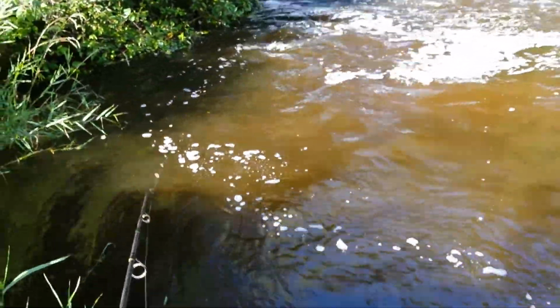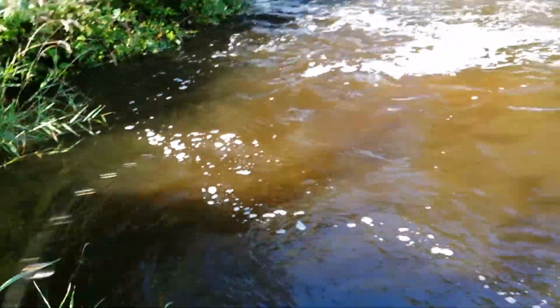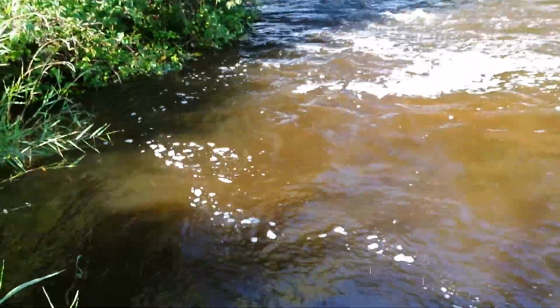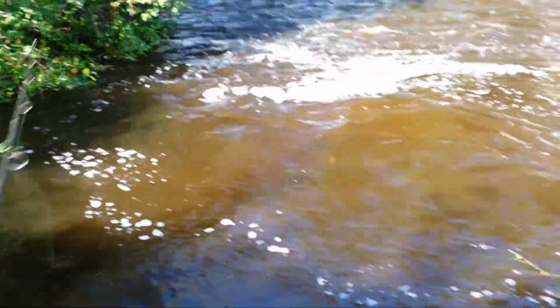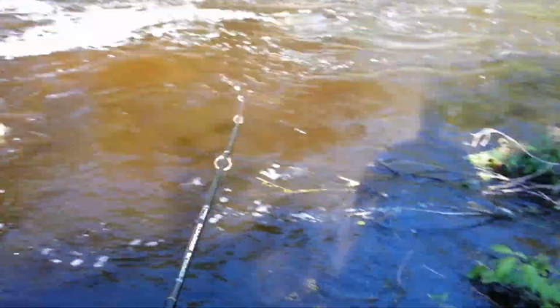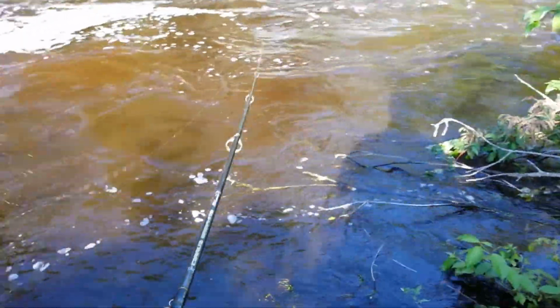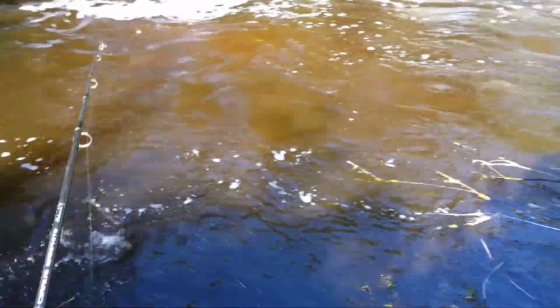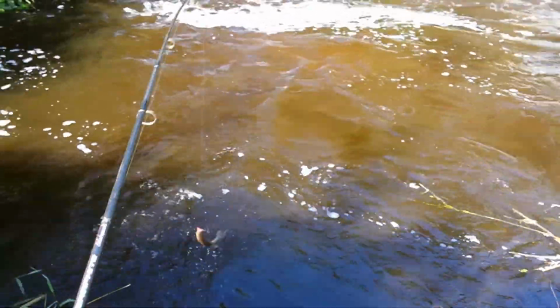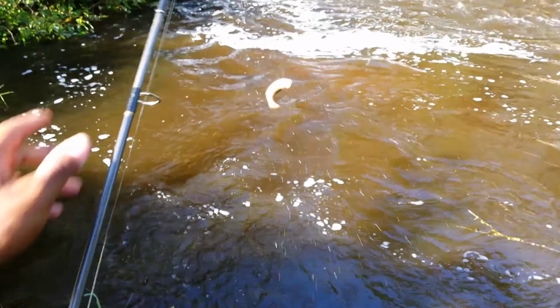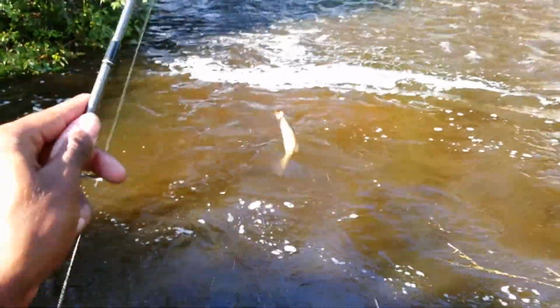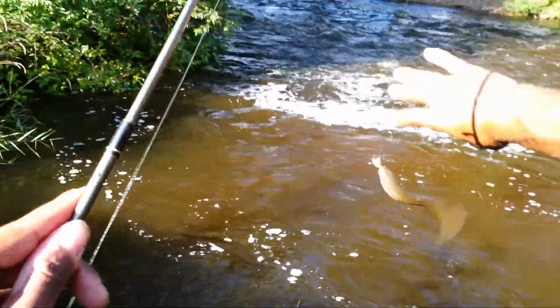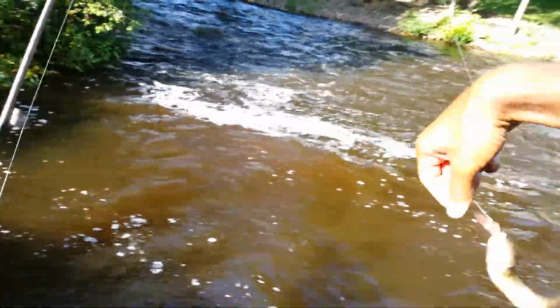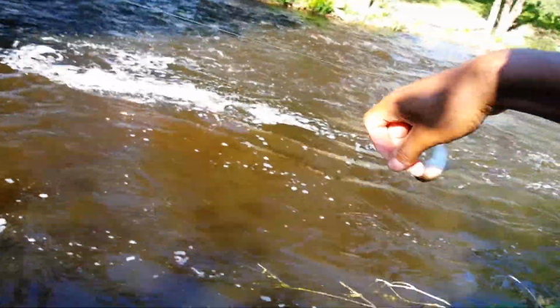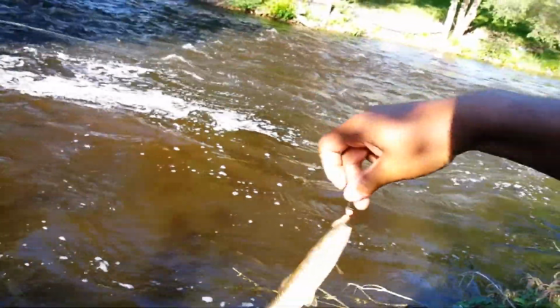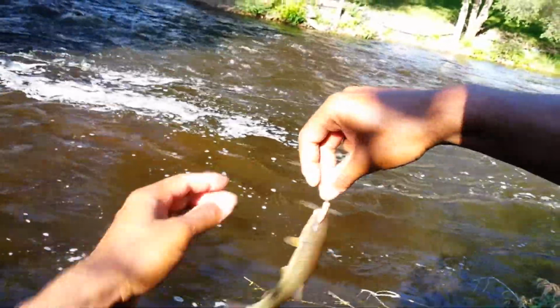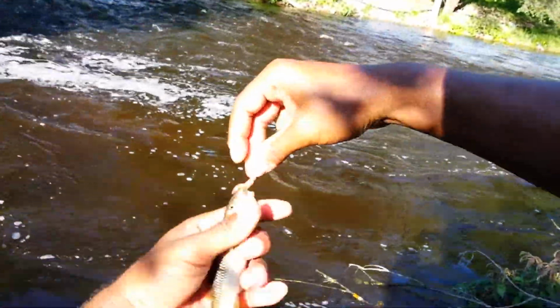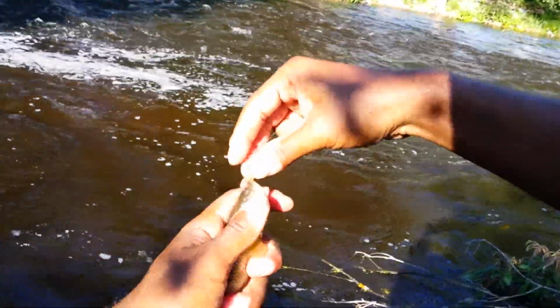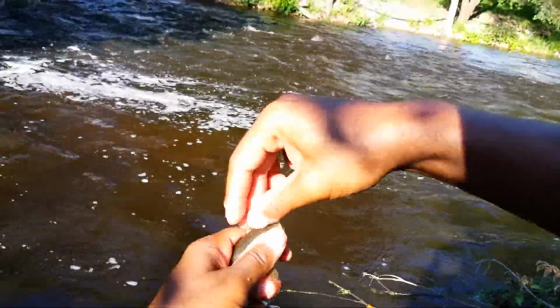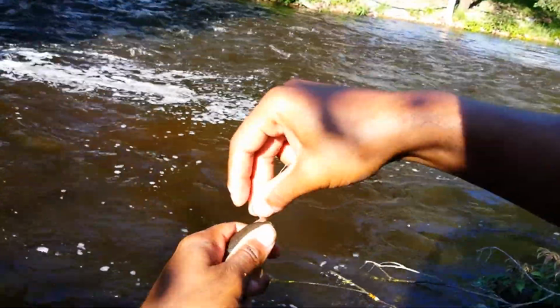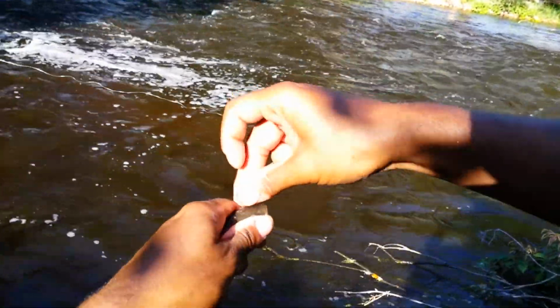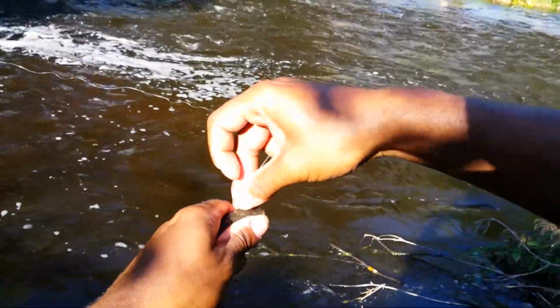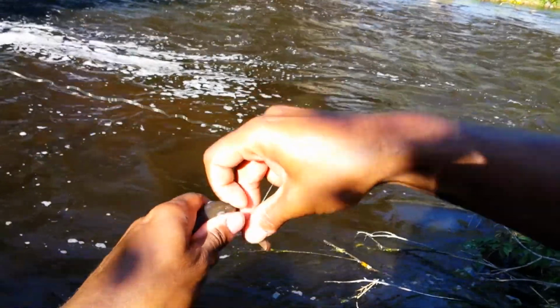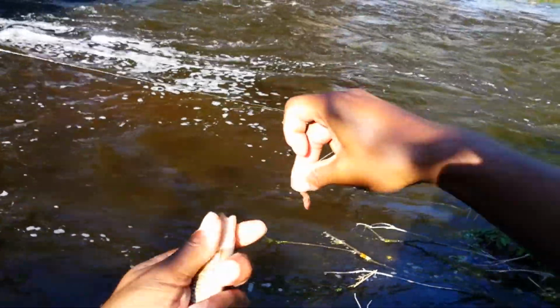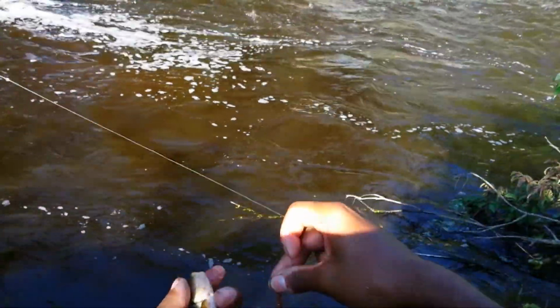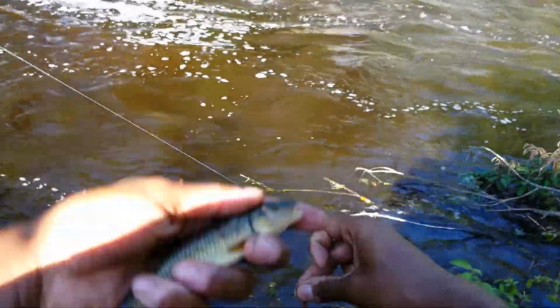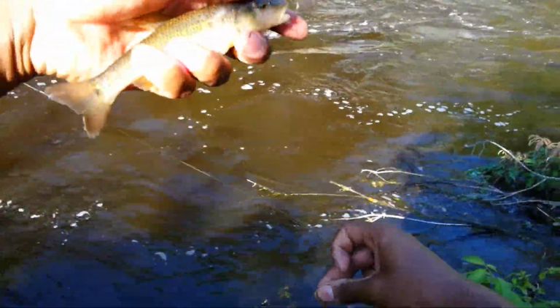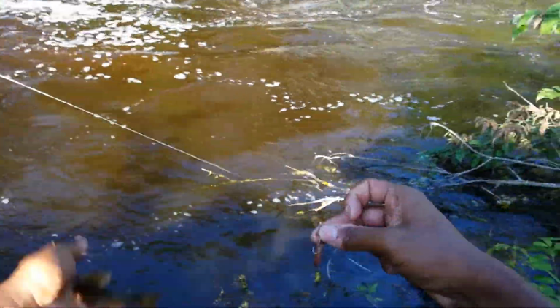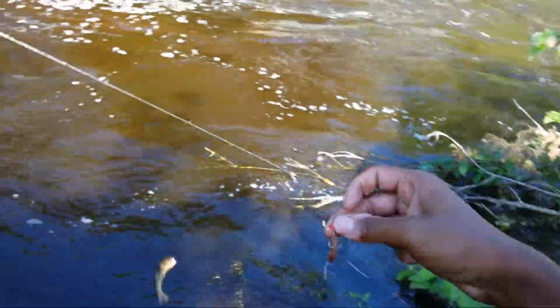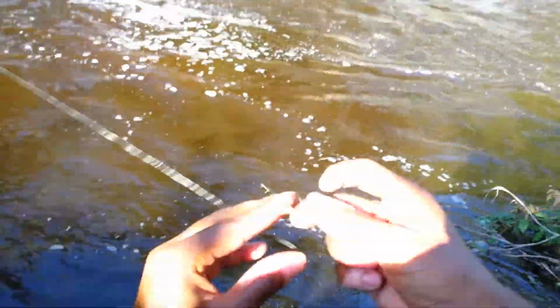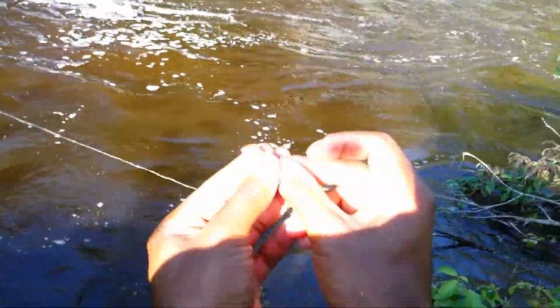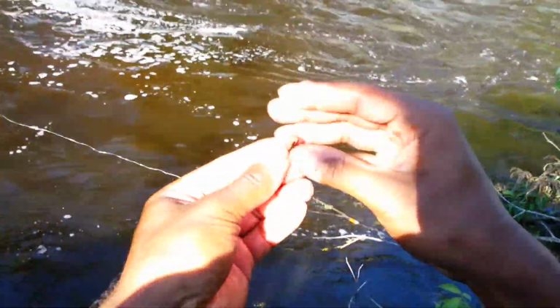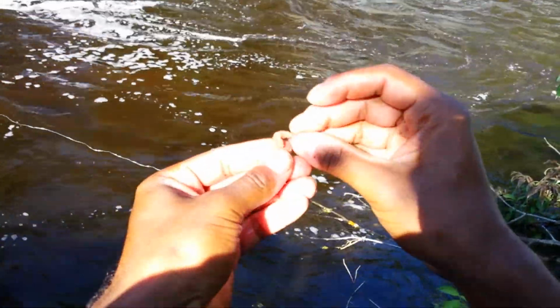There's a fish — got him right there, that was pretty quick. It's a nice little chub. I'm gonna throw them all back. I'm not going for pike today, but yeah it's a fish. I'll fix my worm here.